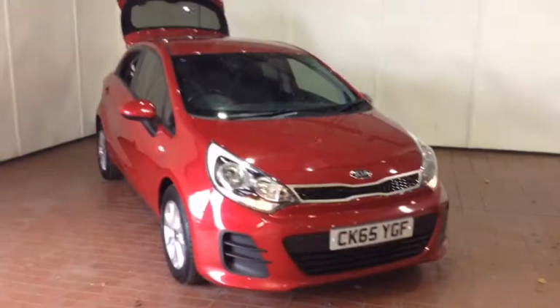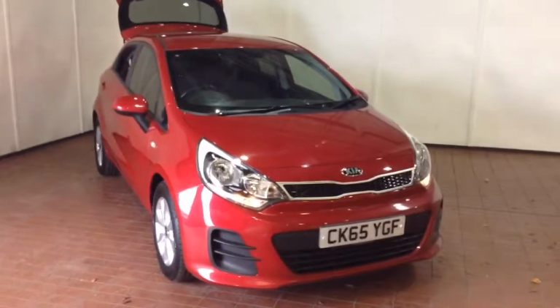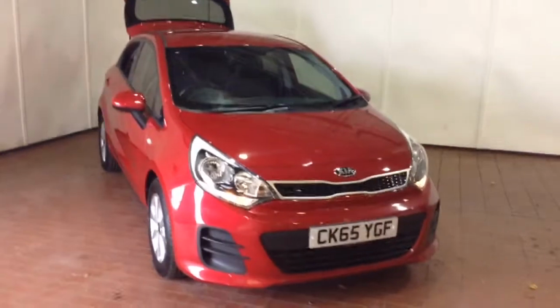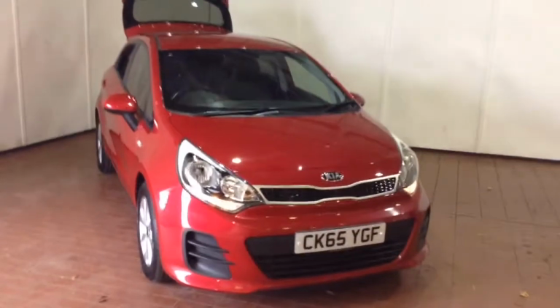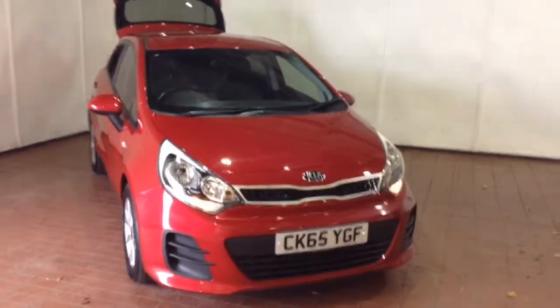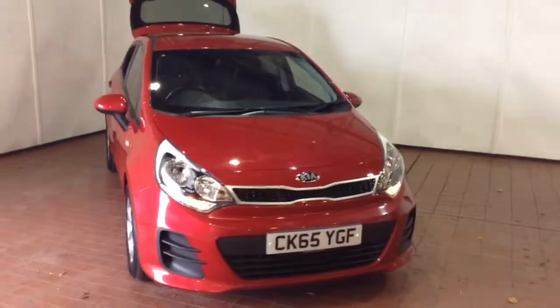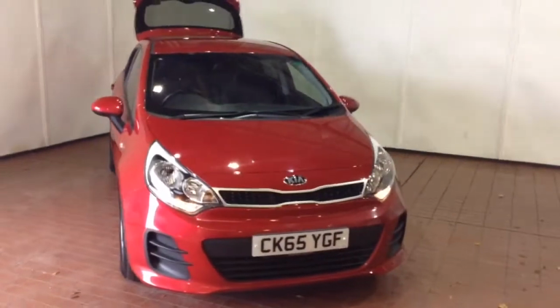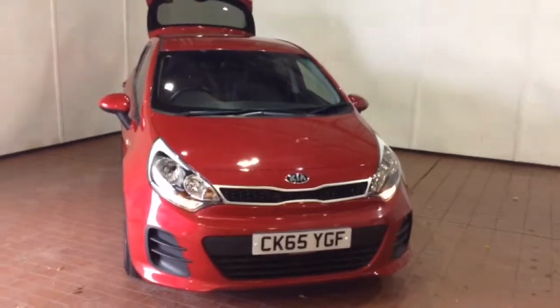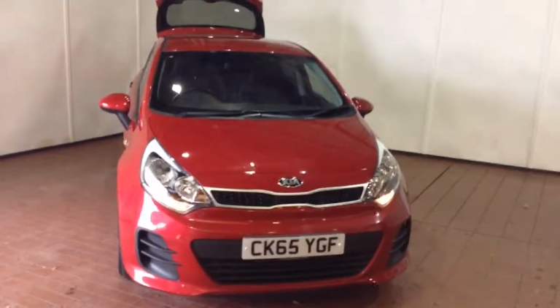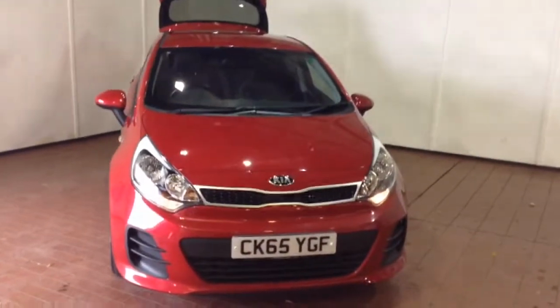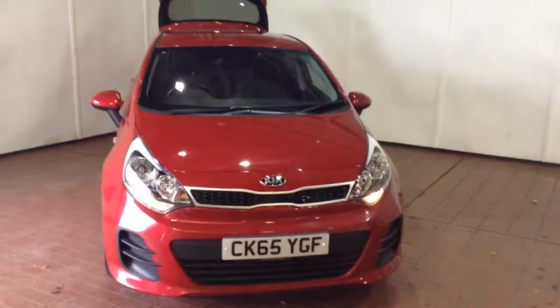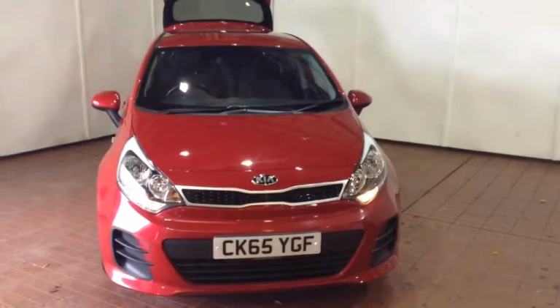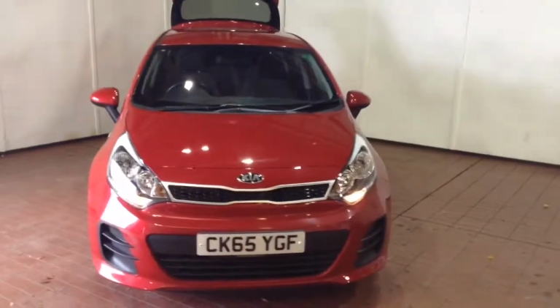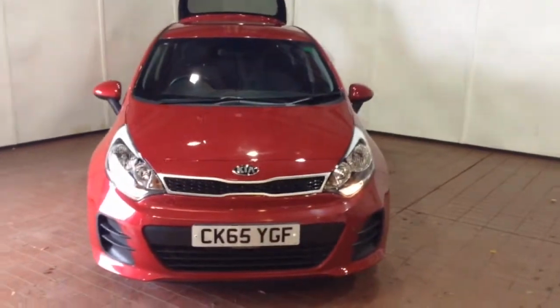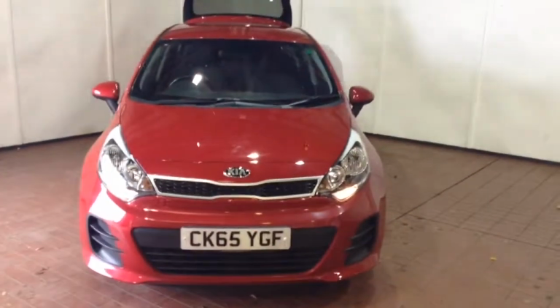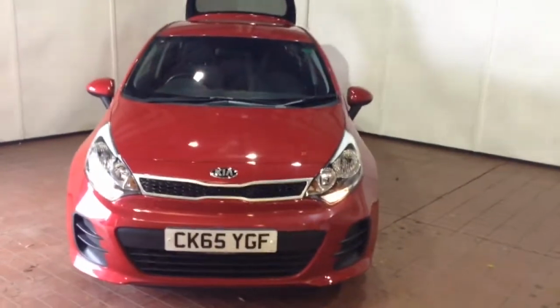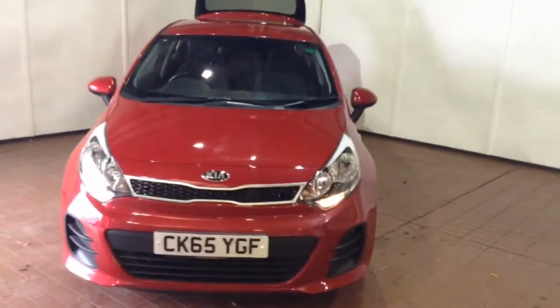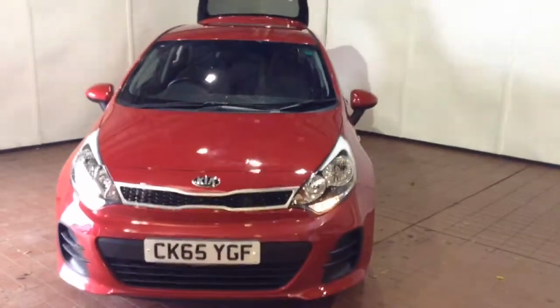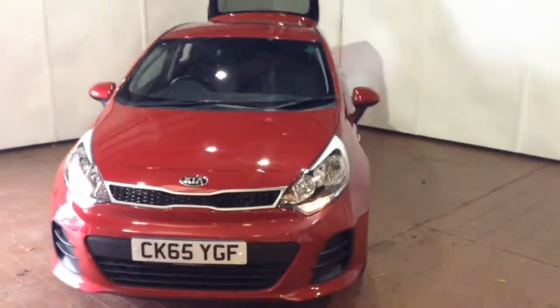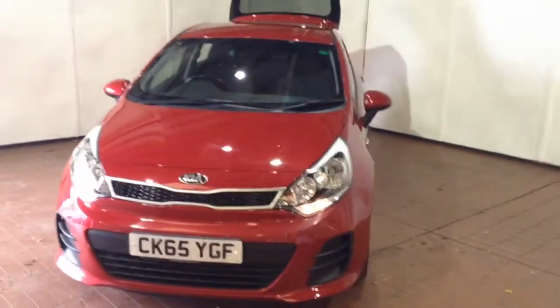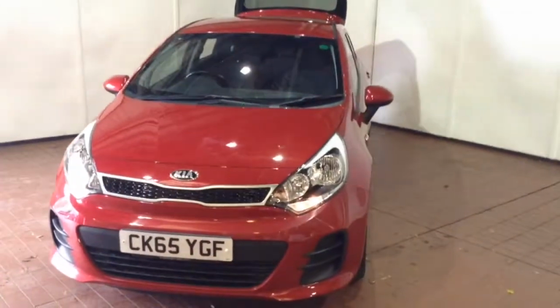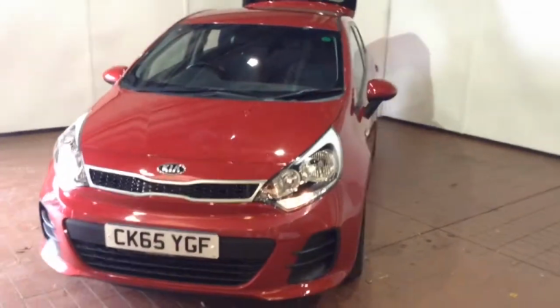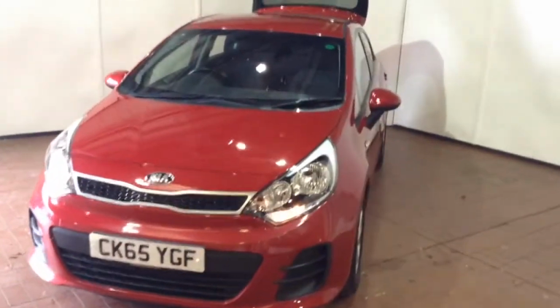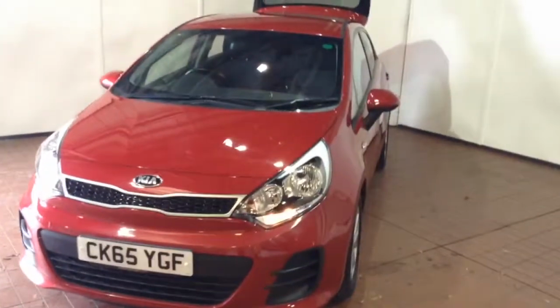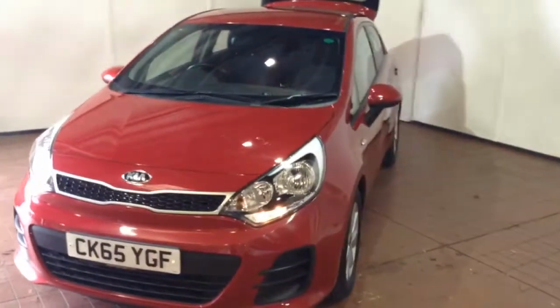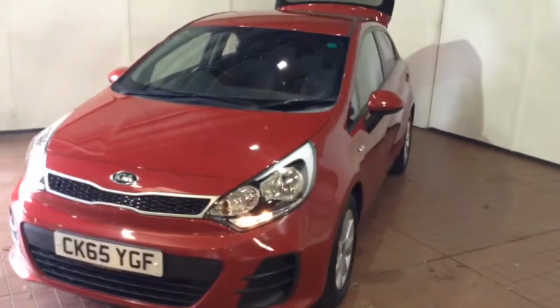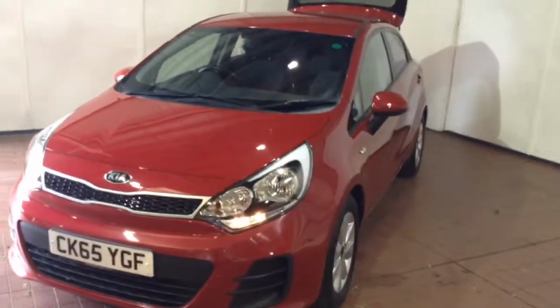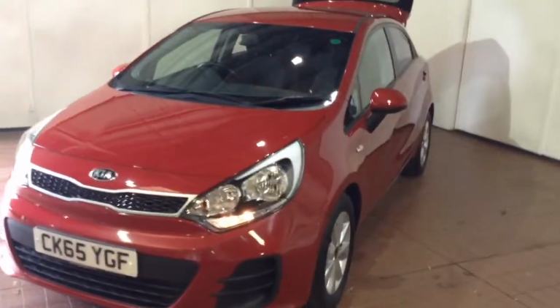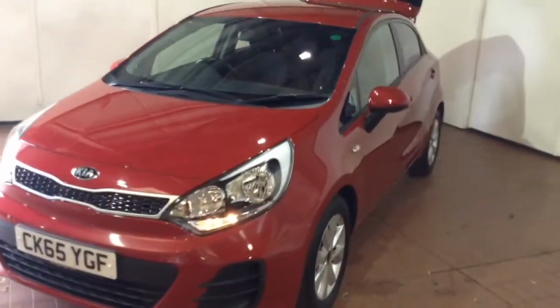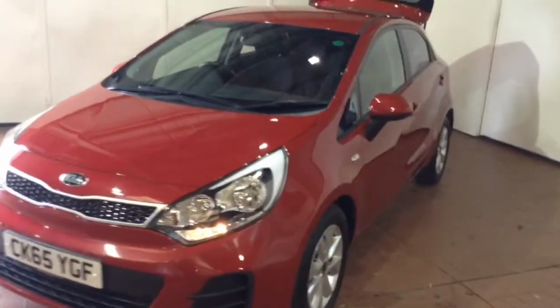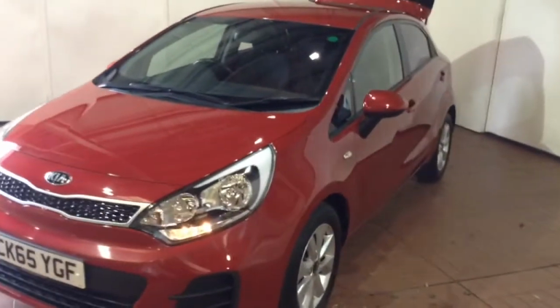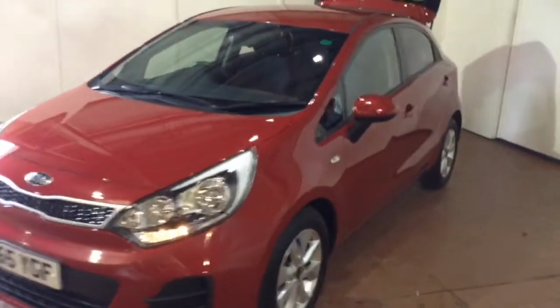Welcome to Wessex Garages in Newport. In today's presentation we have a Kia Rio SR7 model. This vehicle comes fitted with a 1.25 litre petrol engine and a 5 speed manual gearbox.